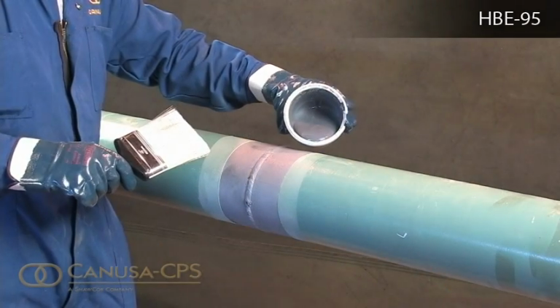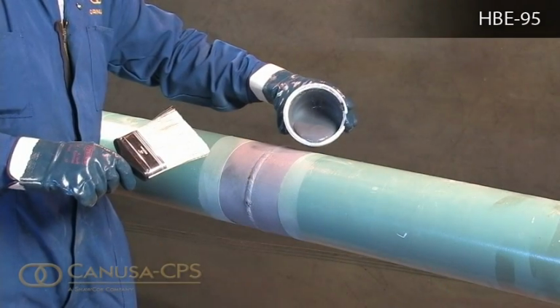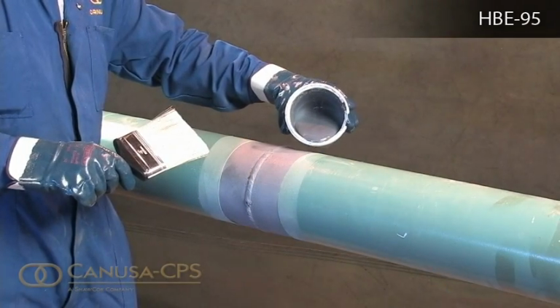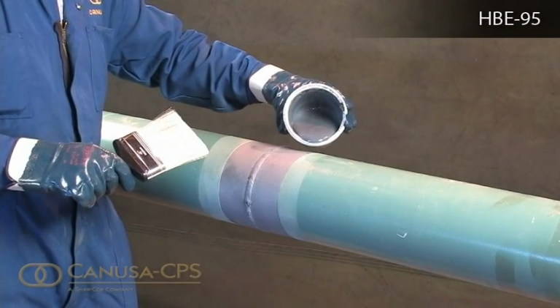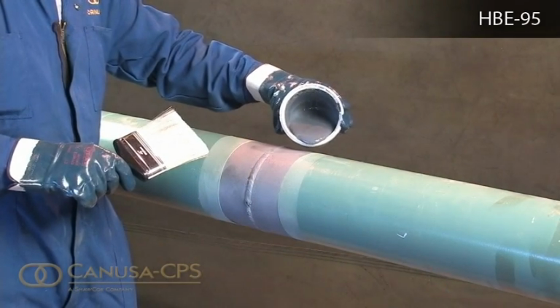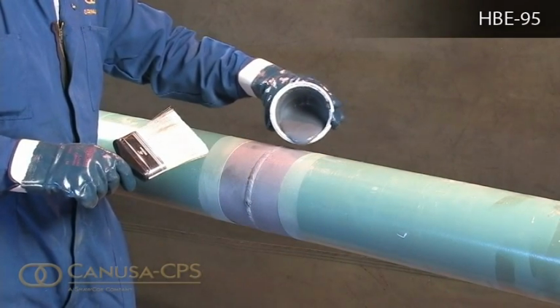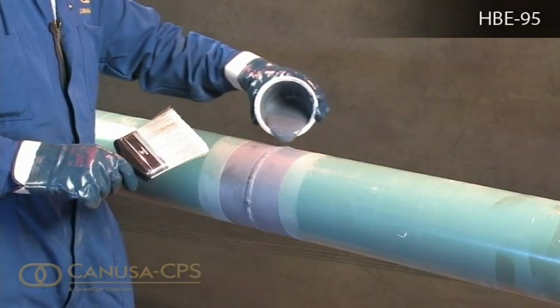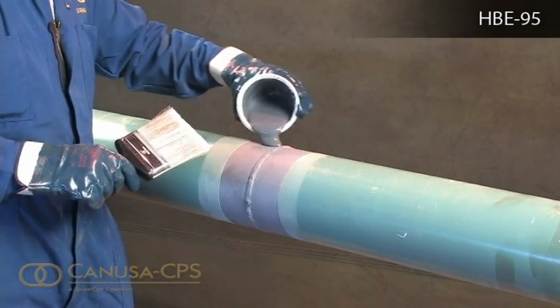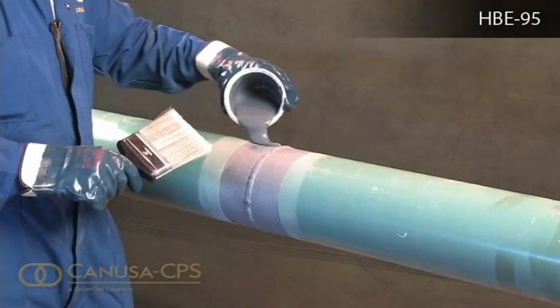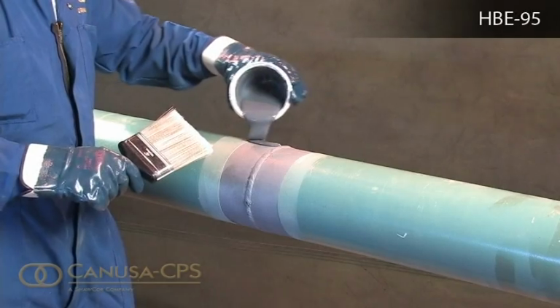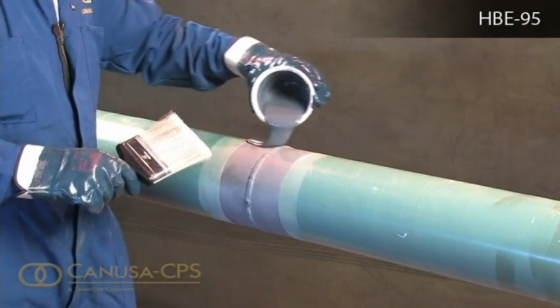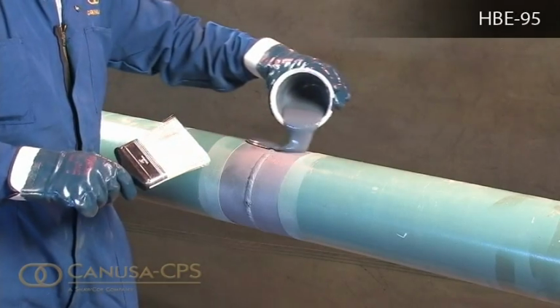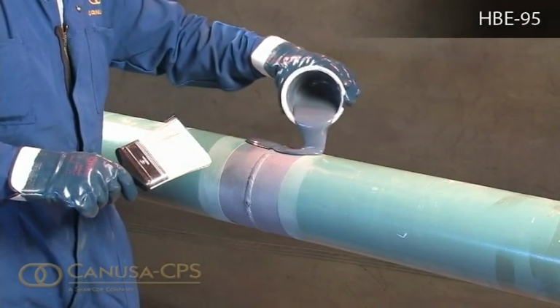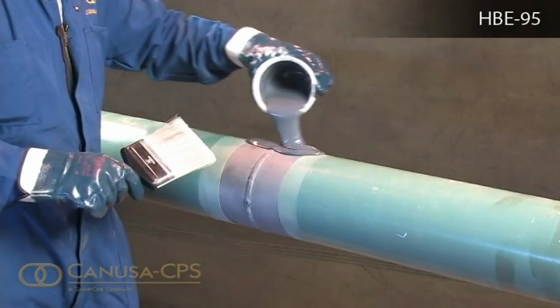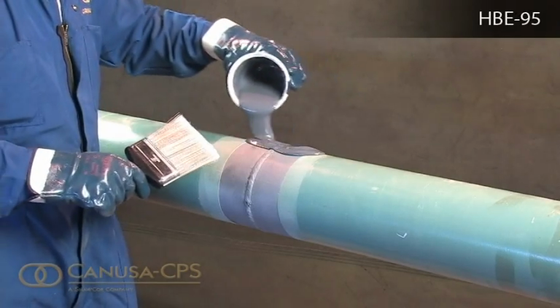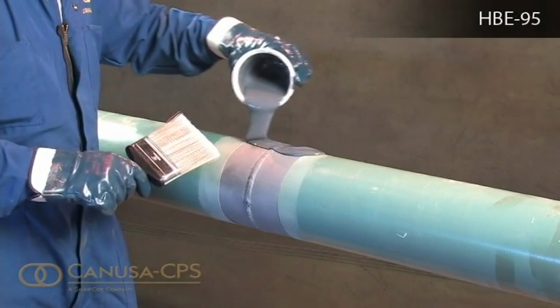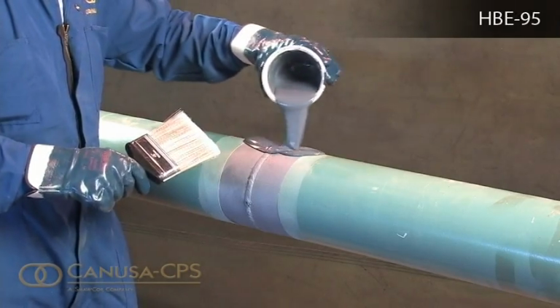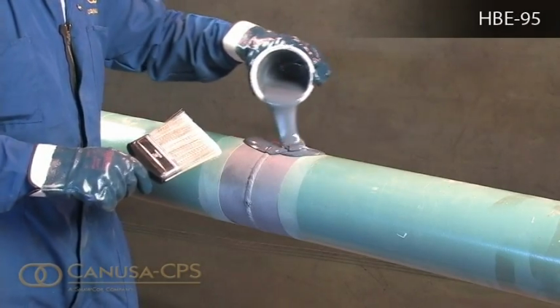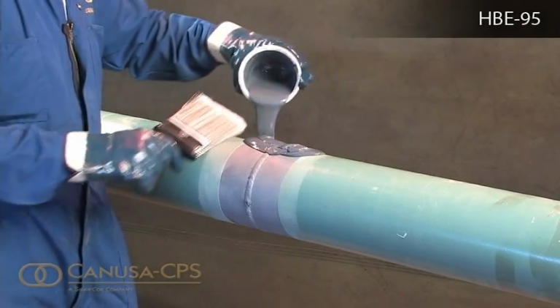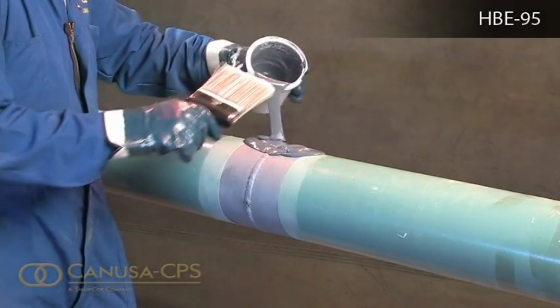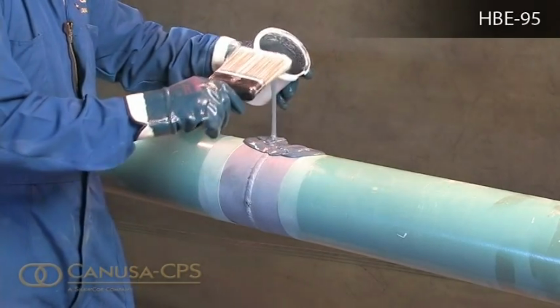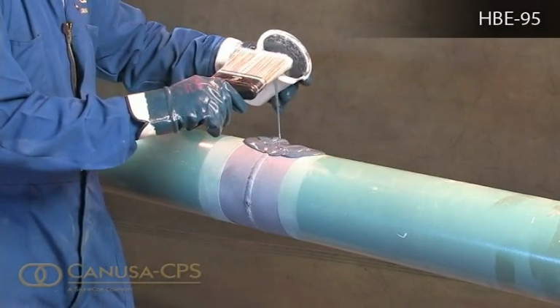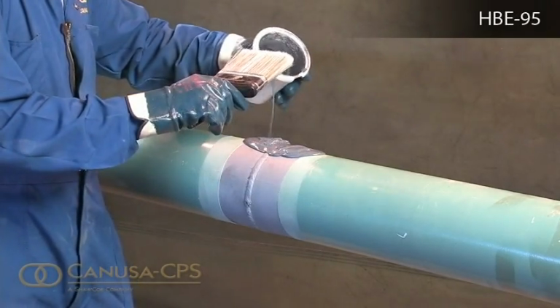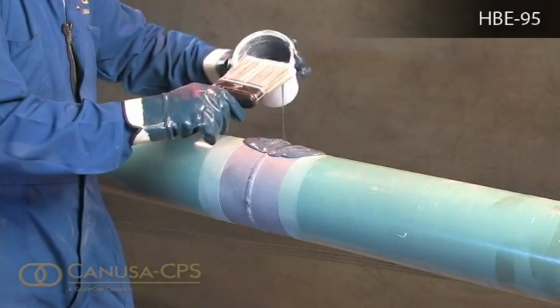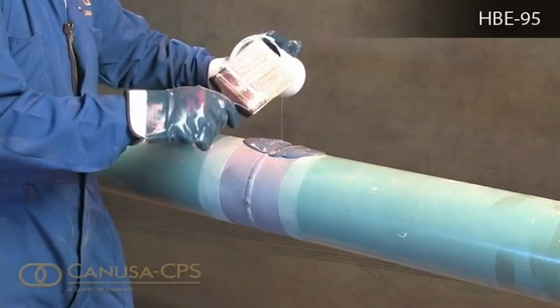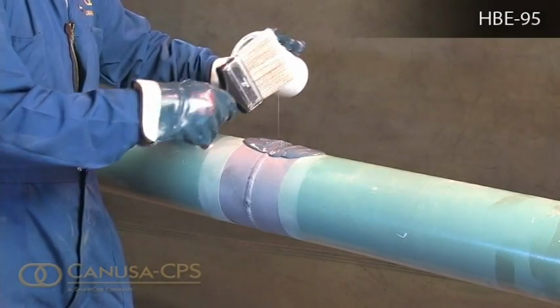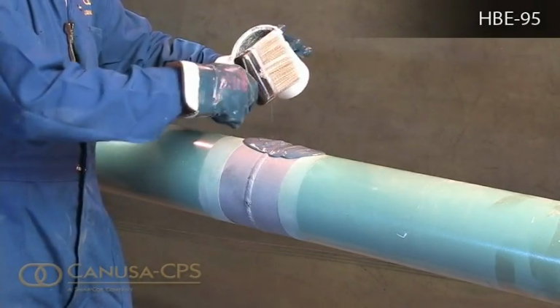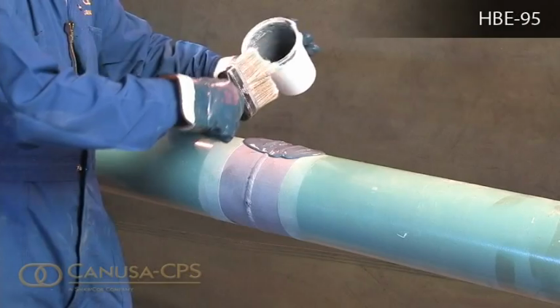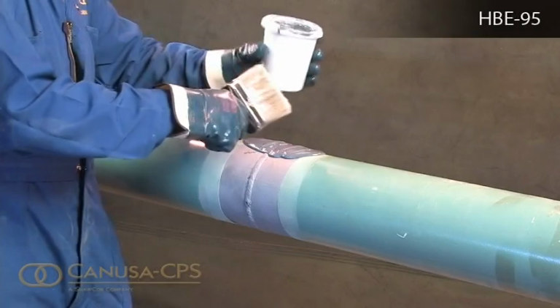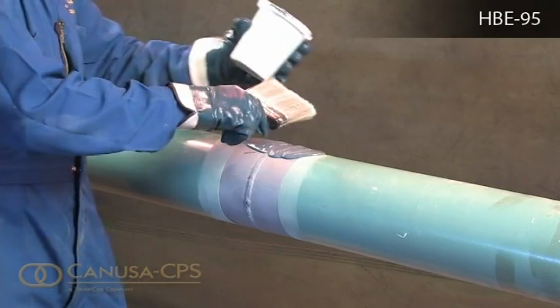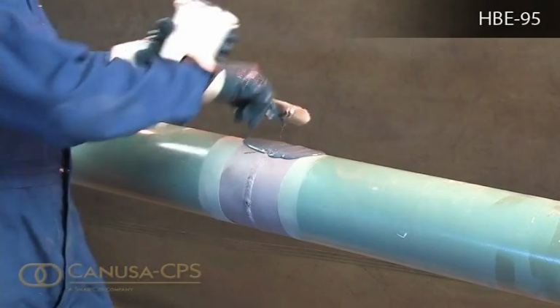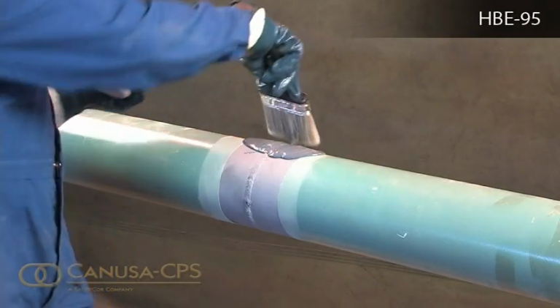Use a brush, roller, or trowel to apply HBE products to the joint or patch area to a specified minimum thickness.